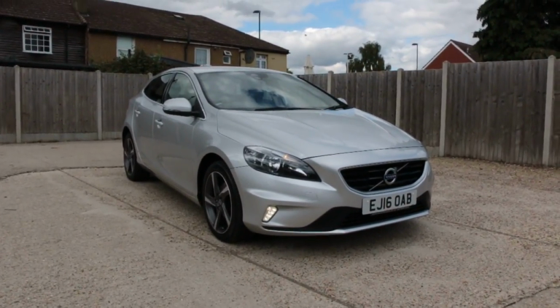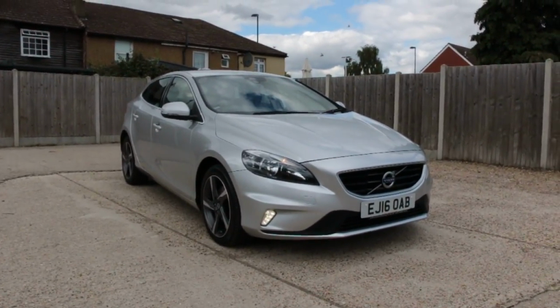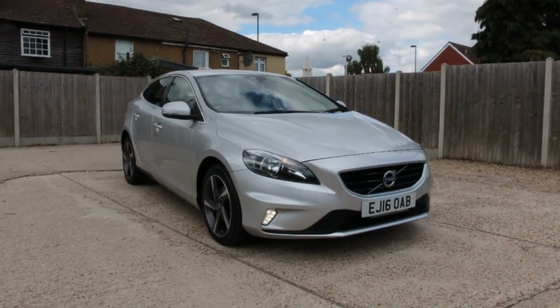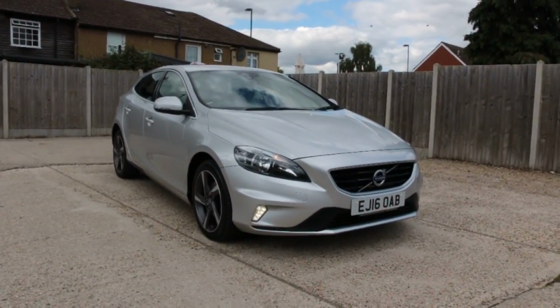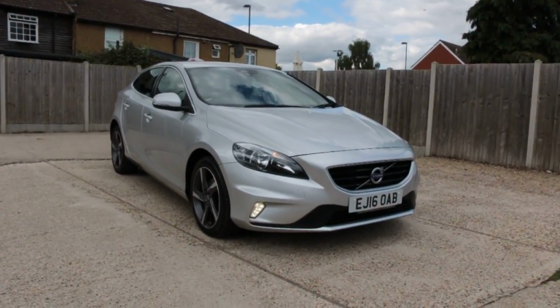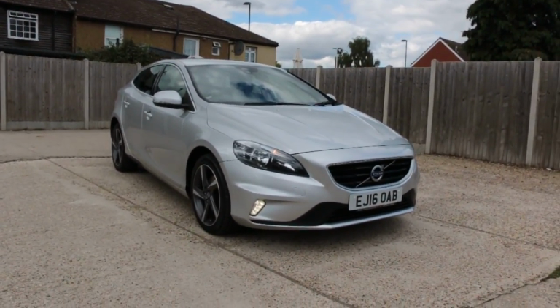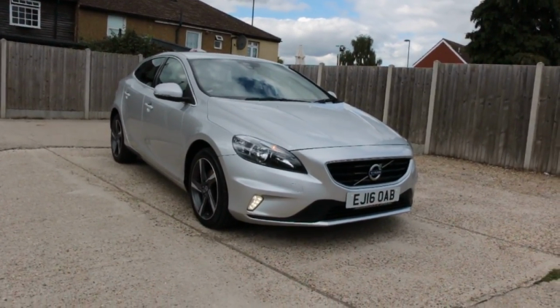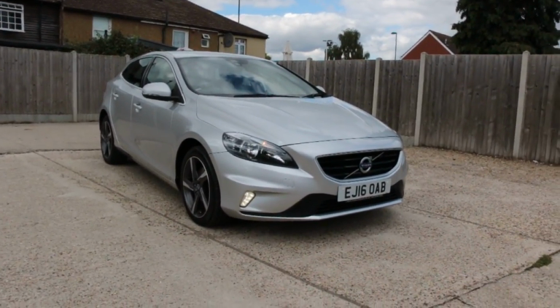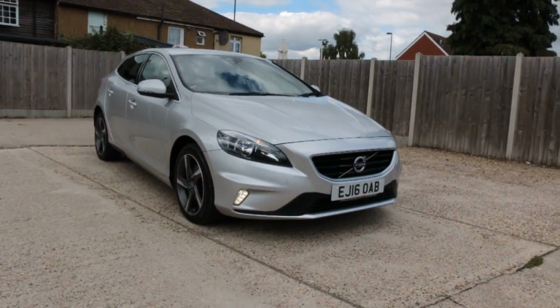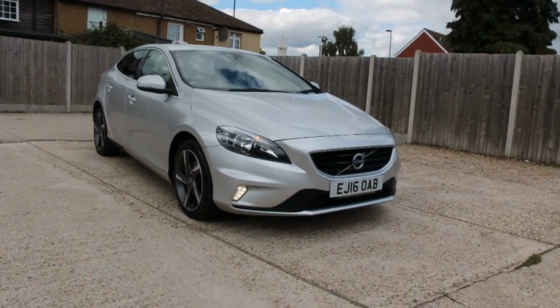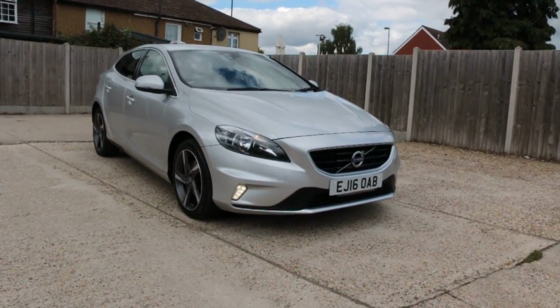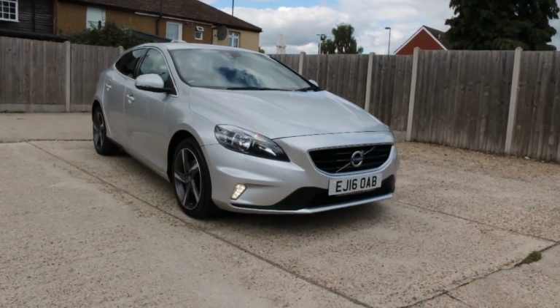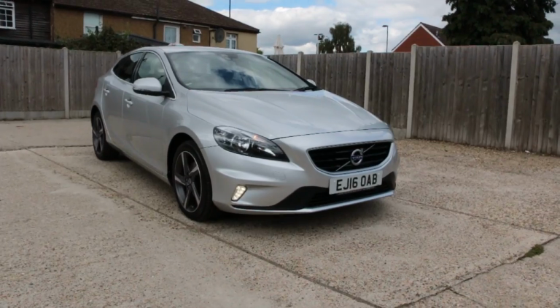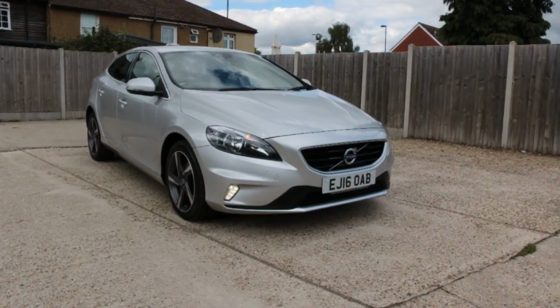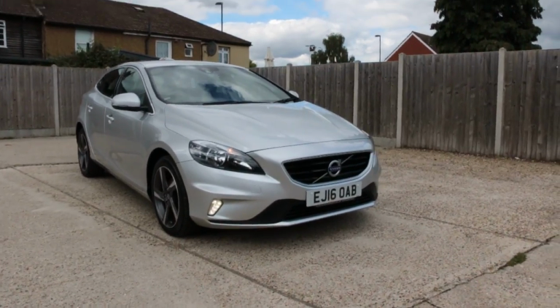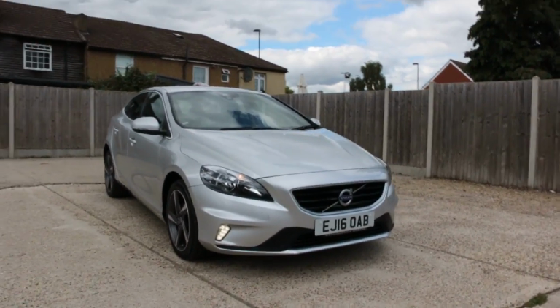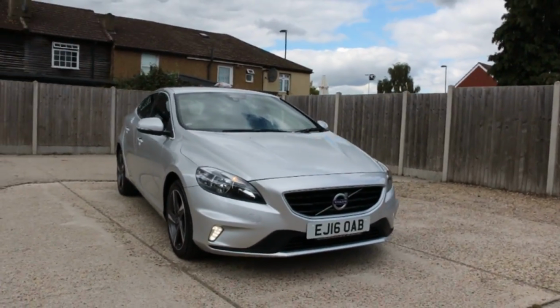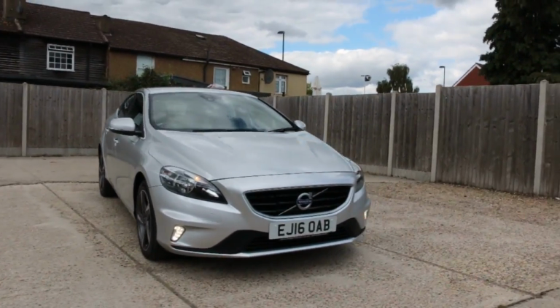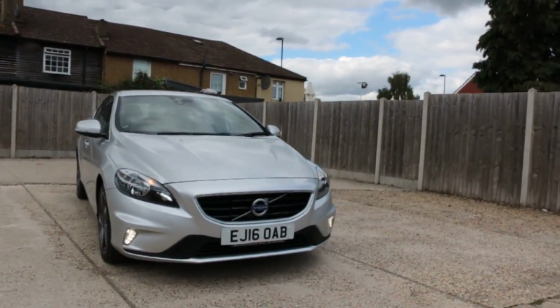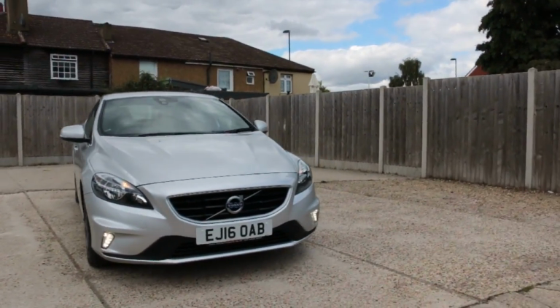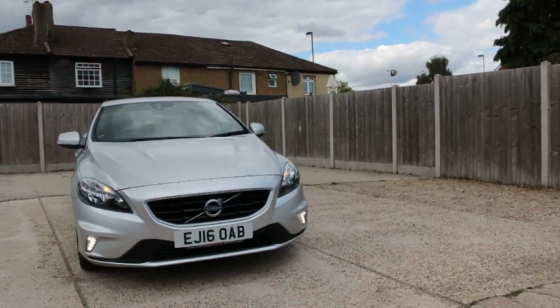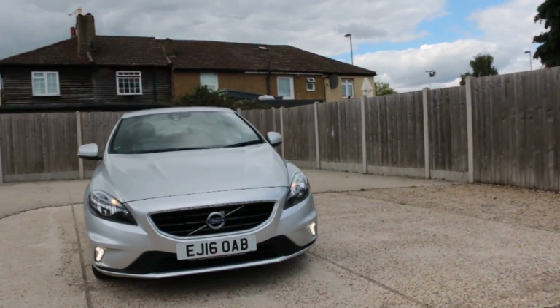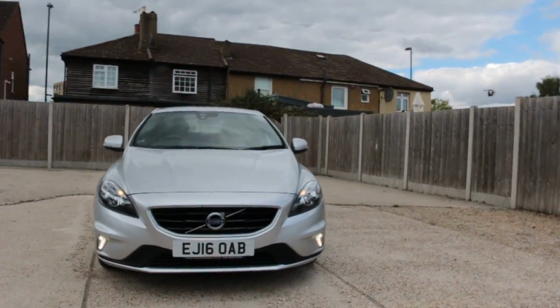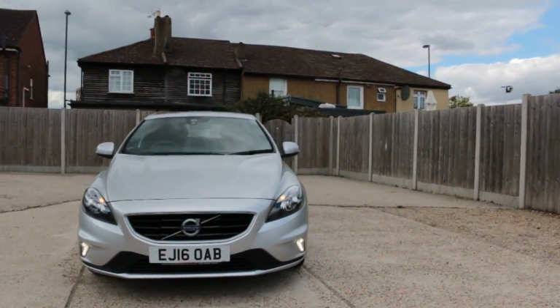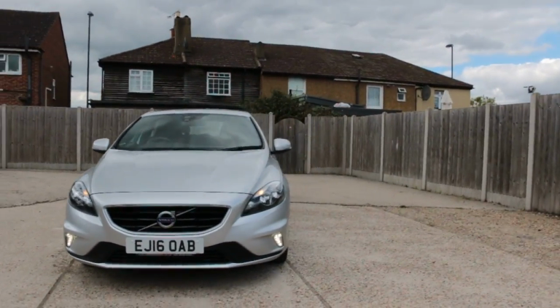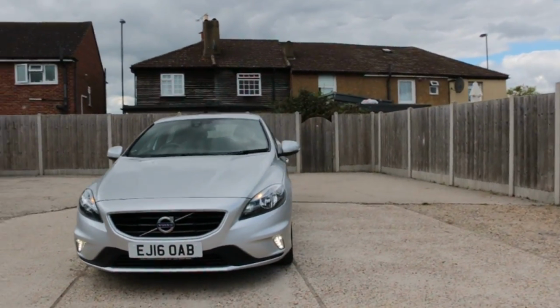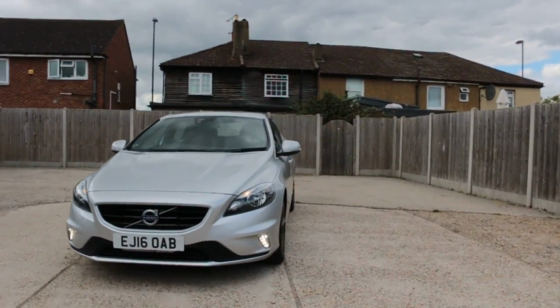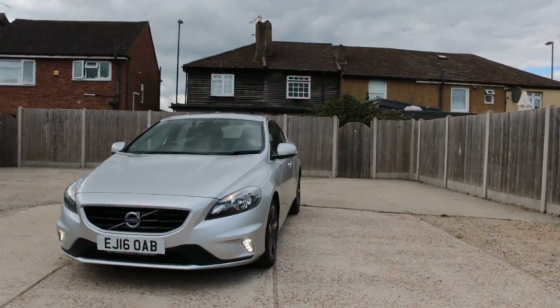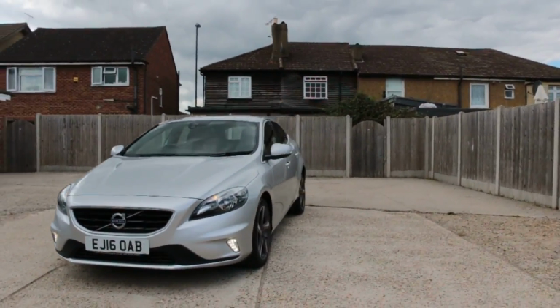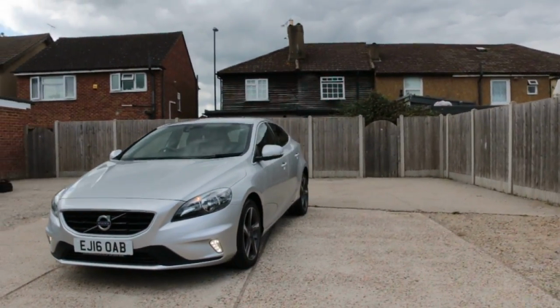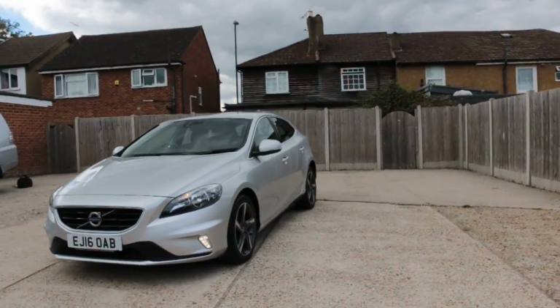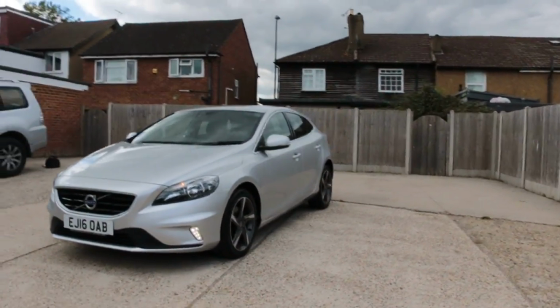Now available at McCarty Cars: Volvo V40, 16 plate, 2016, with front daytime running lights.